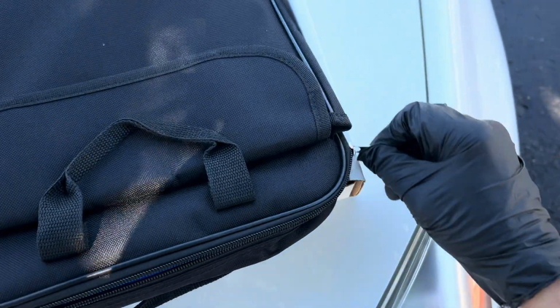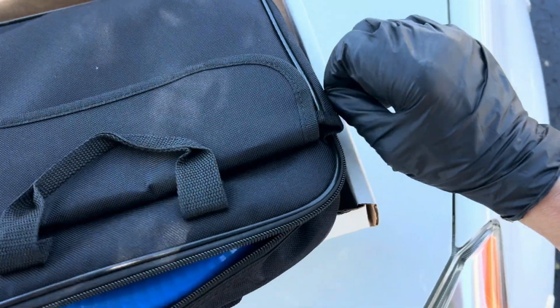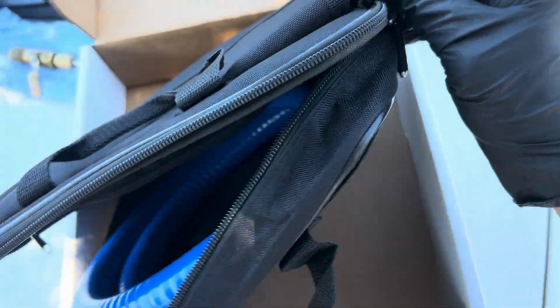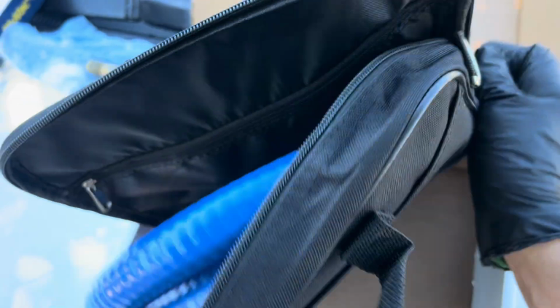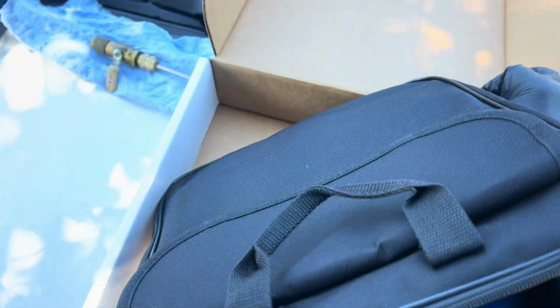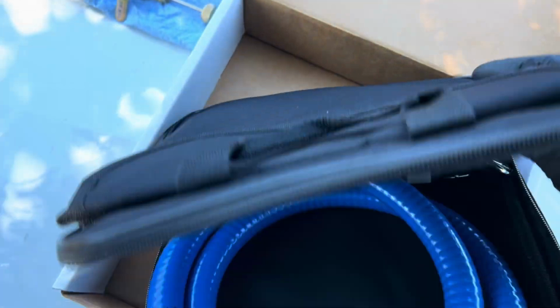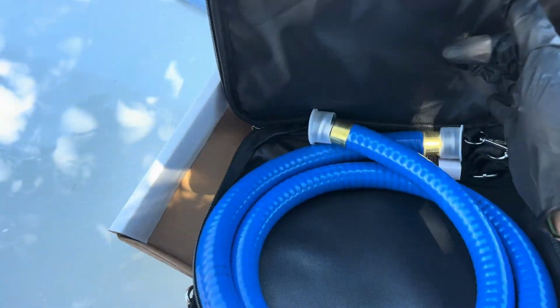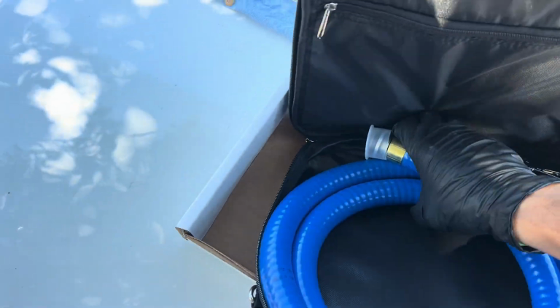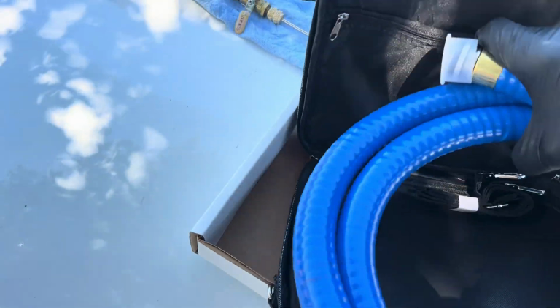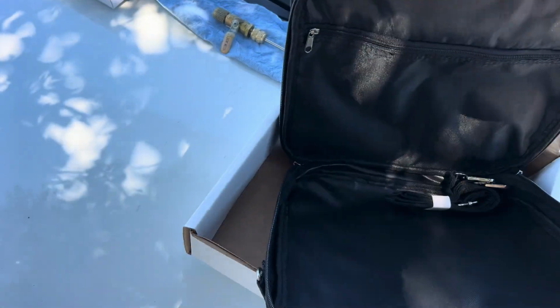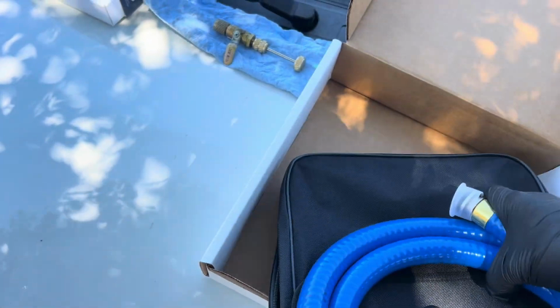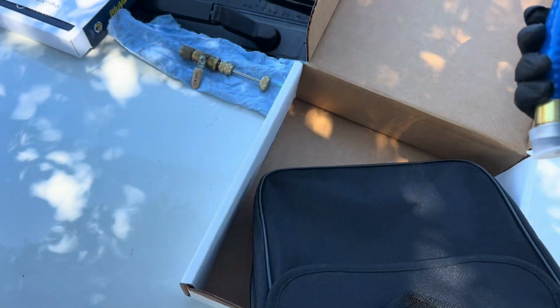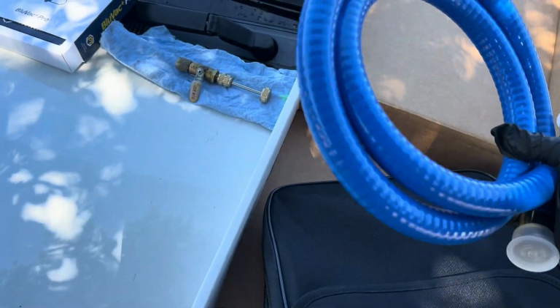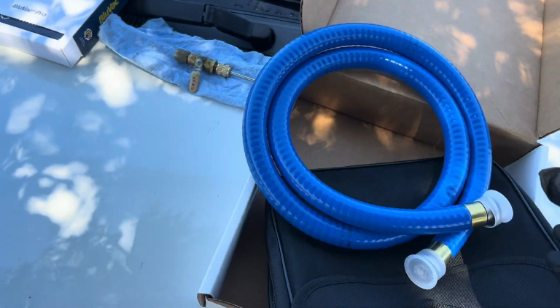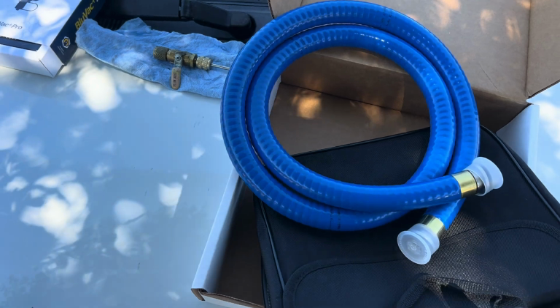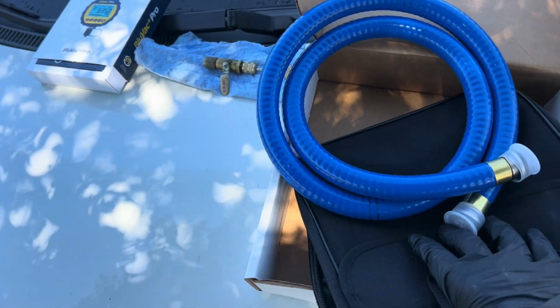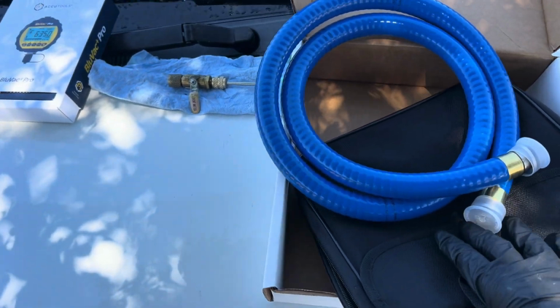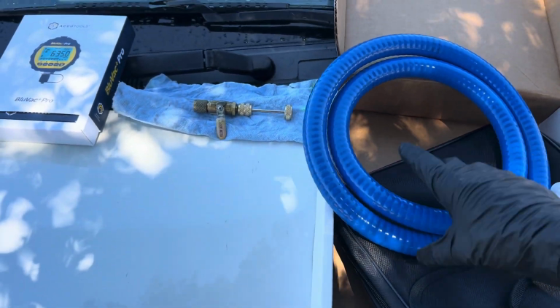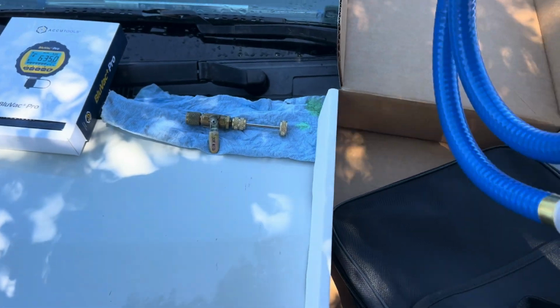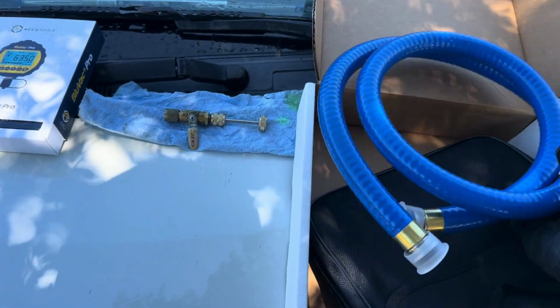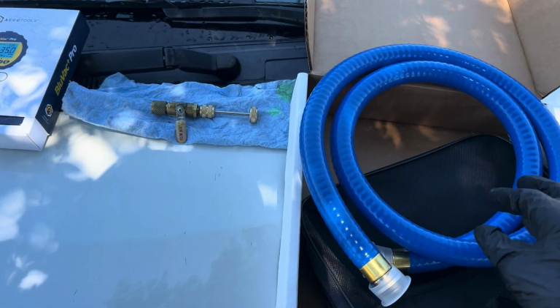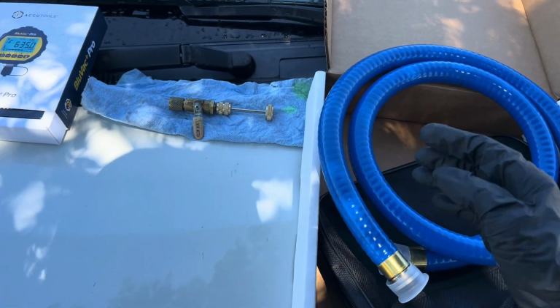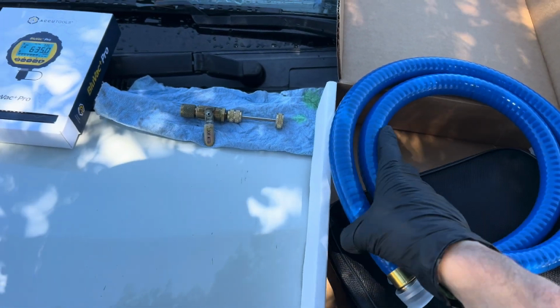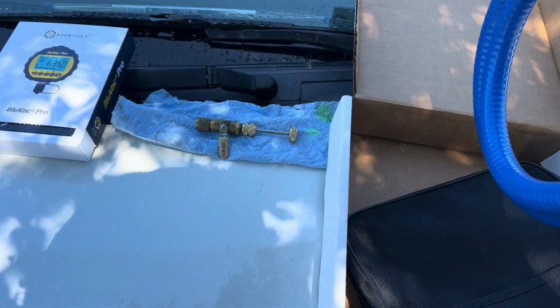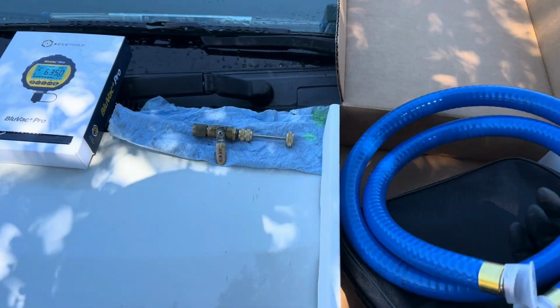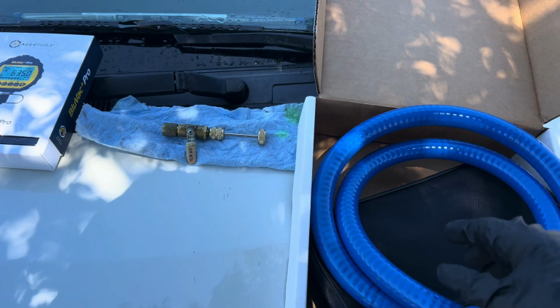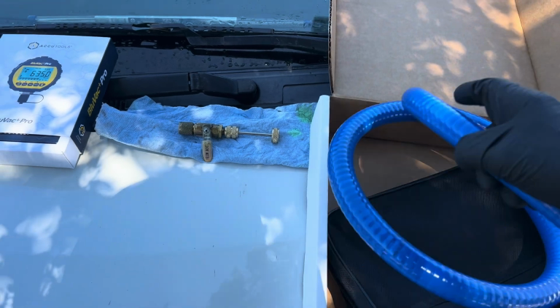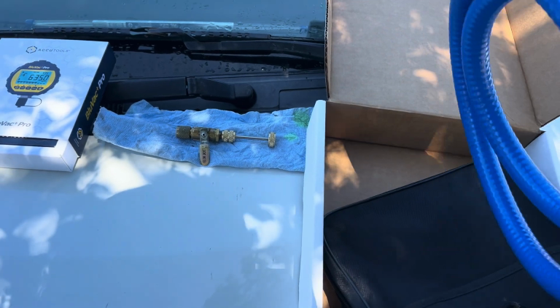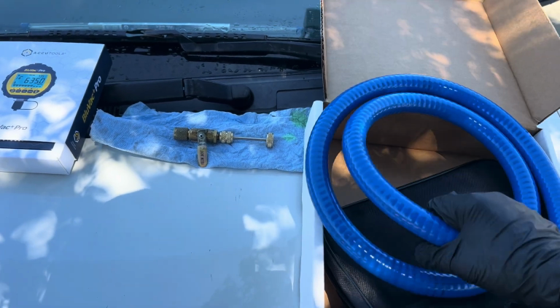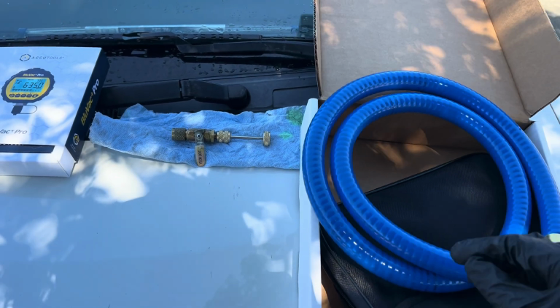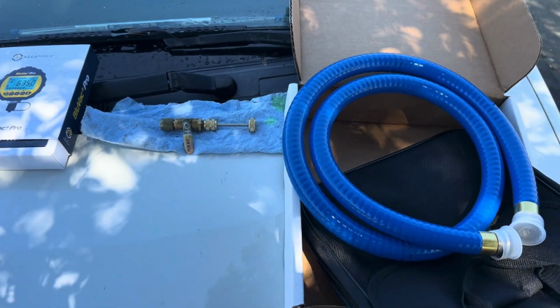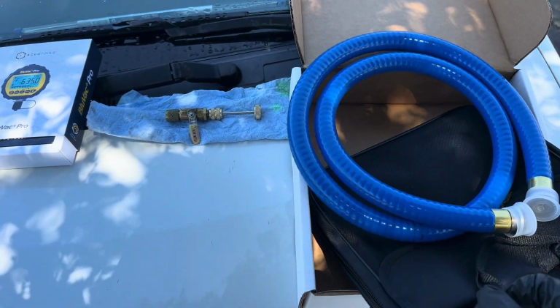I'm actually getting requests from people on their vintage air cars, or cars I've been allowed to restore, to actually leave the vacuum pumps on their vehicle over the weekend — which I do on my own vehicles and some other cars.